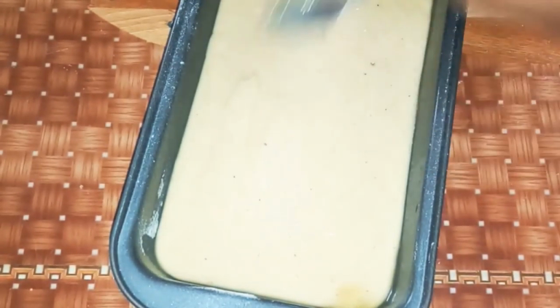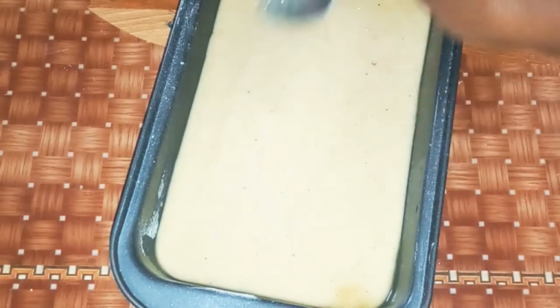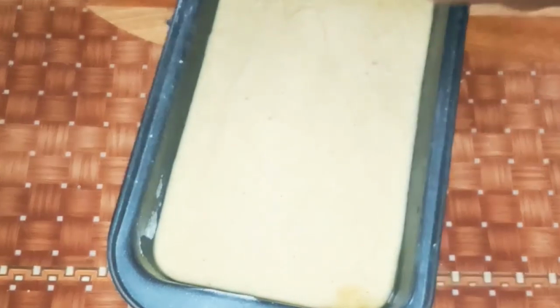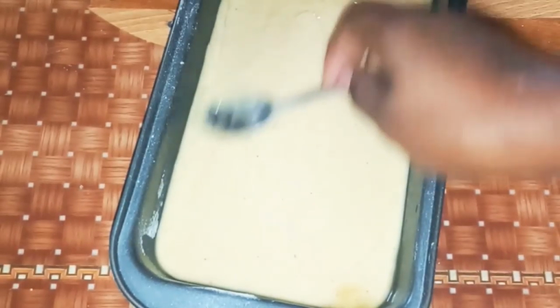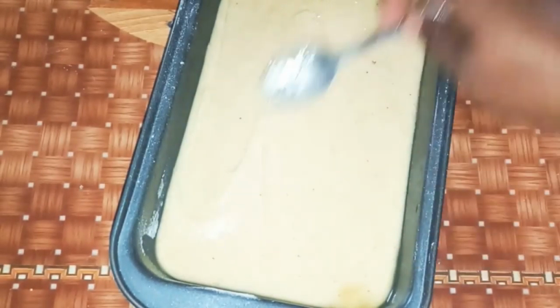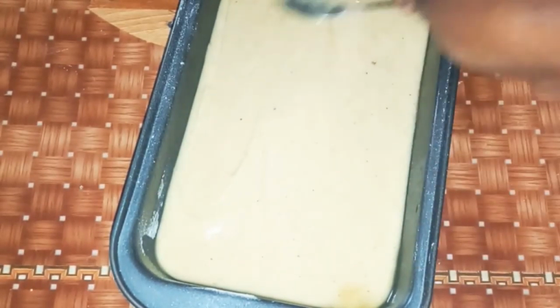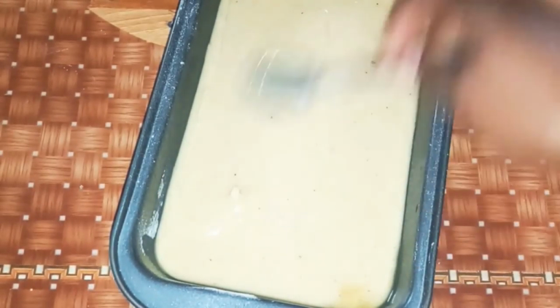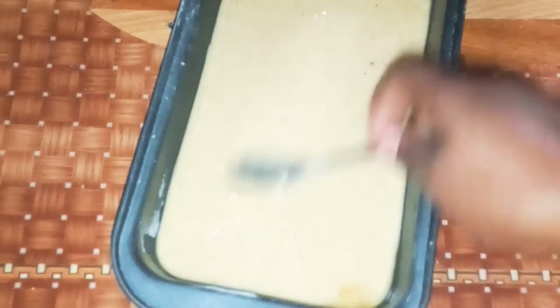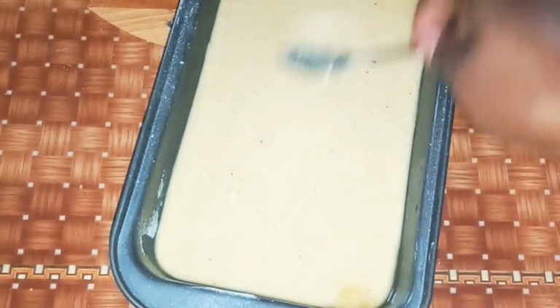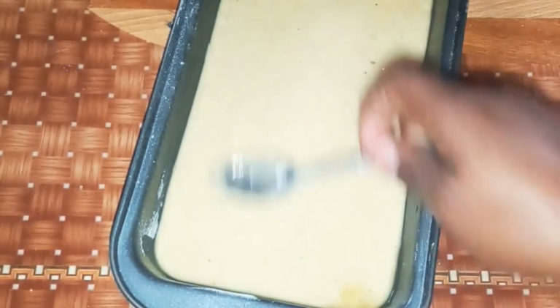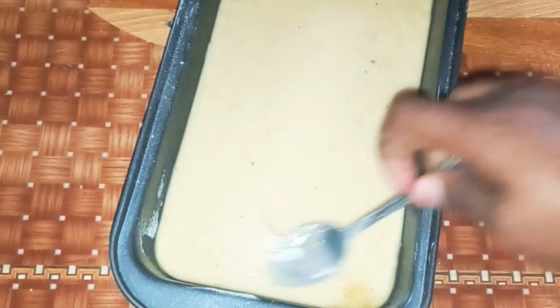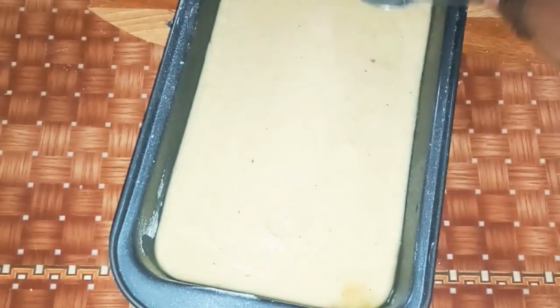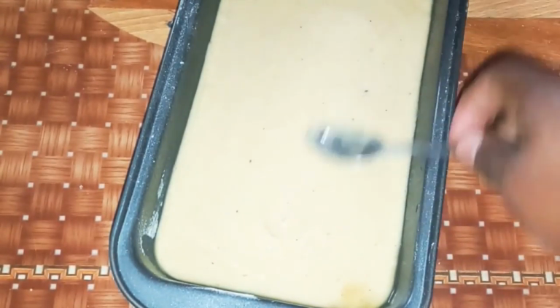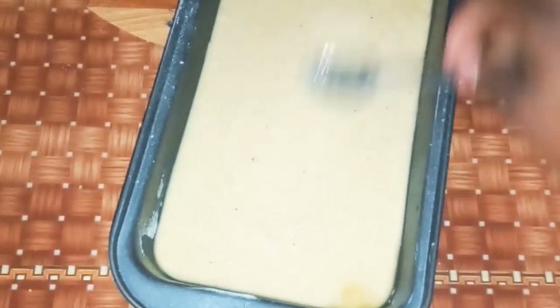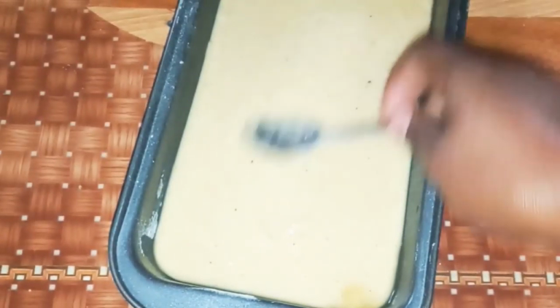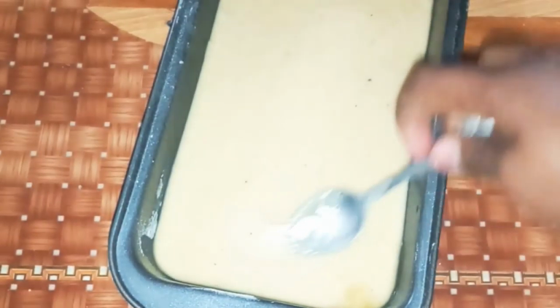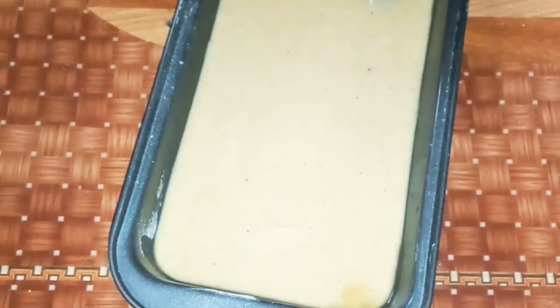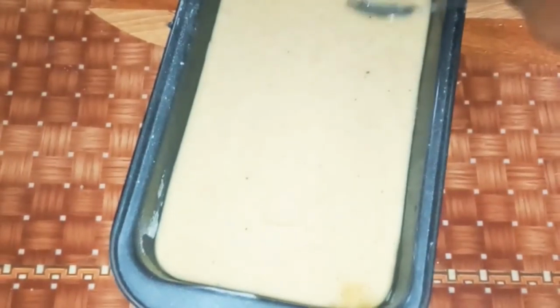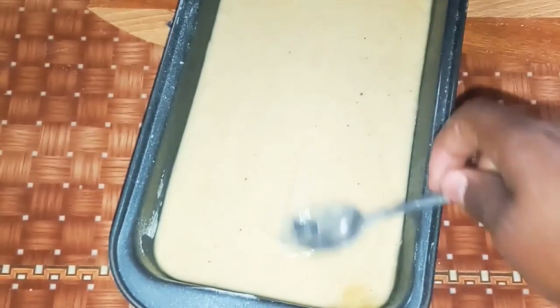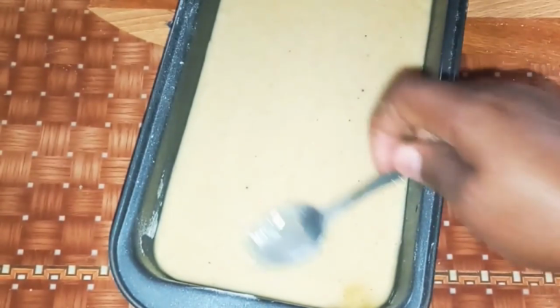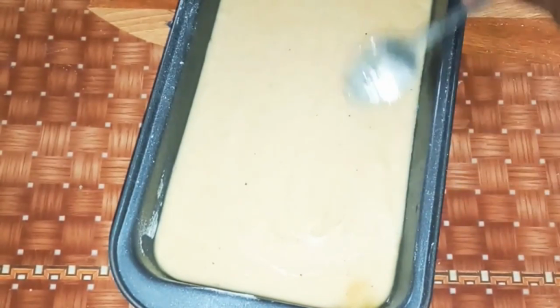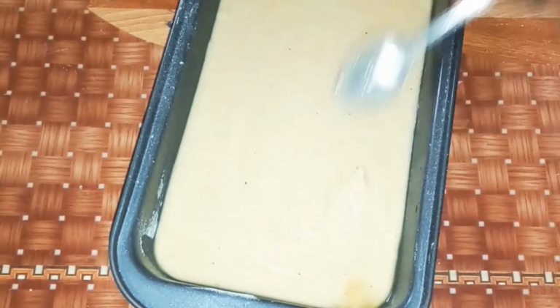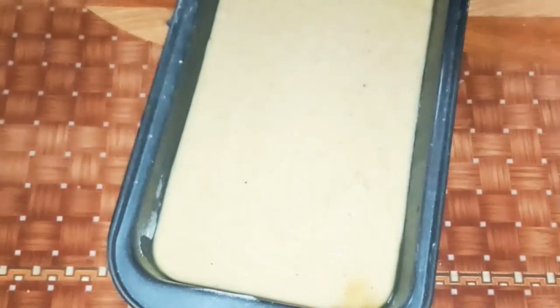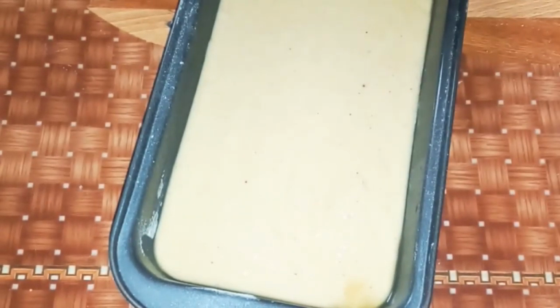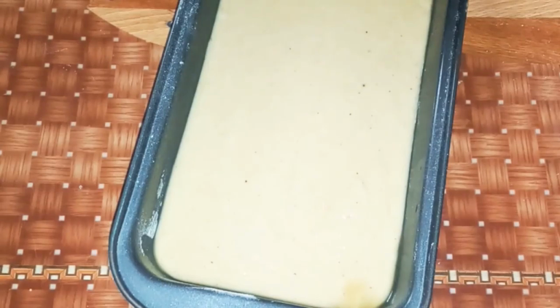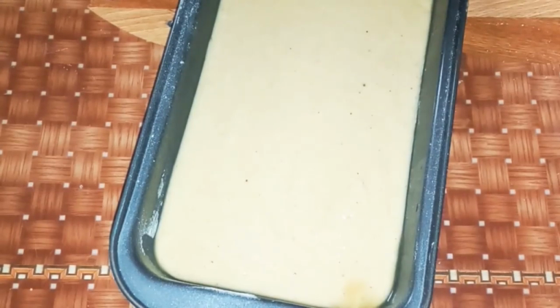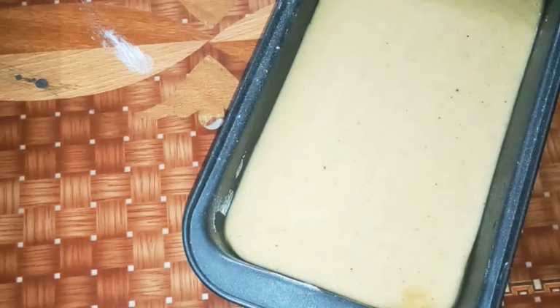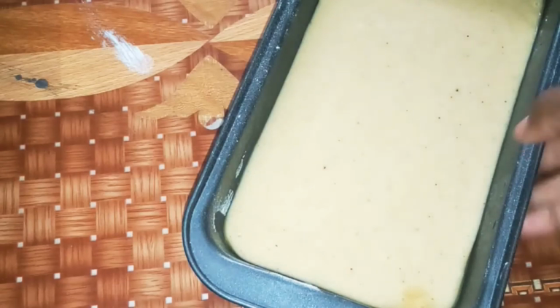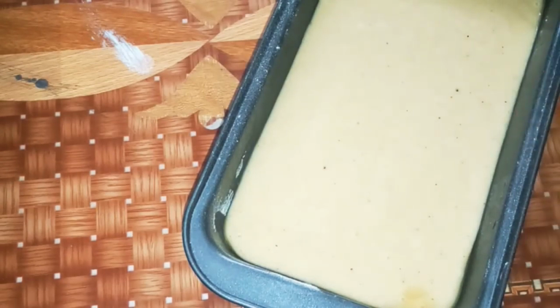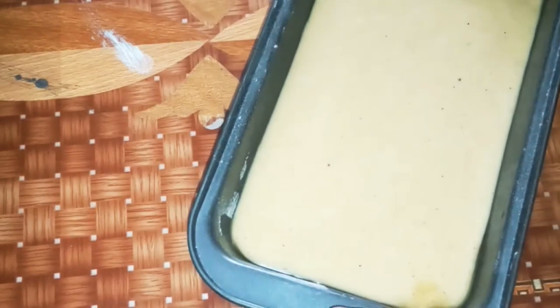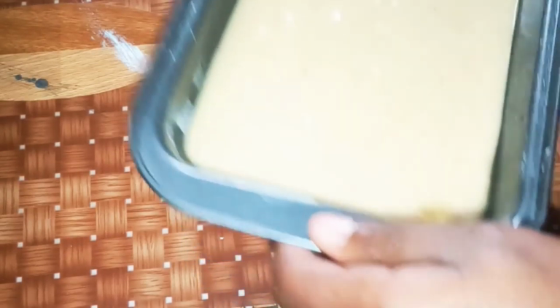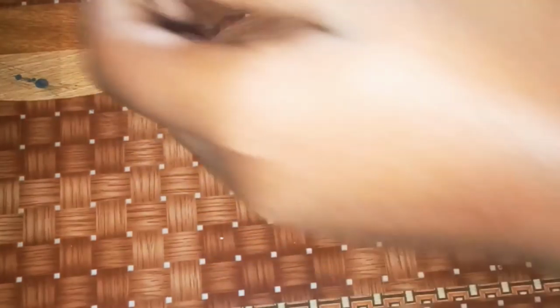It doesn't avoid cracking completely most of the time, but it minimizes it. Now it's leveled and we can put it in the oven.